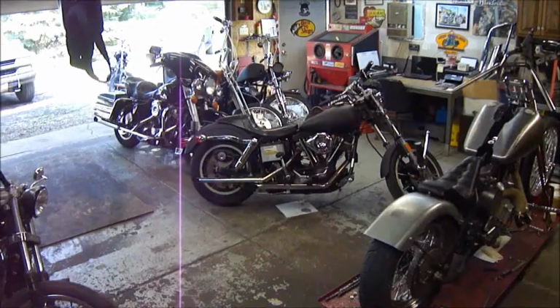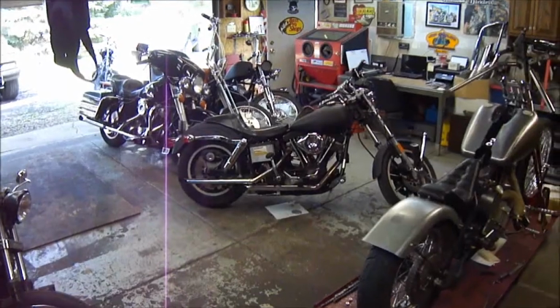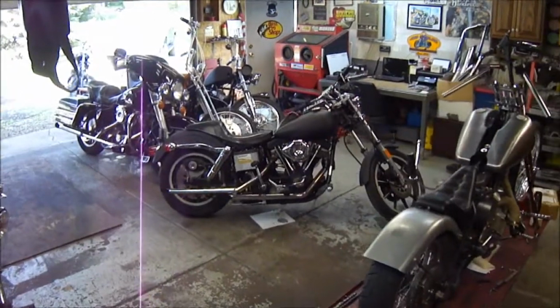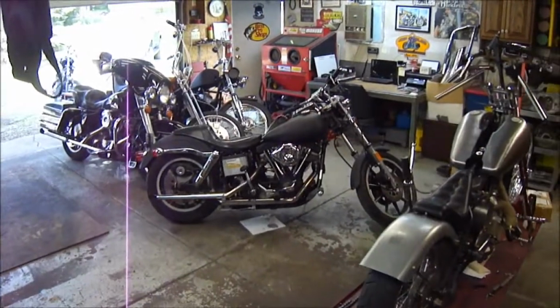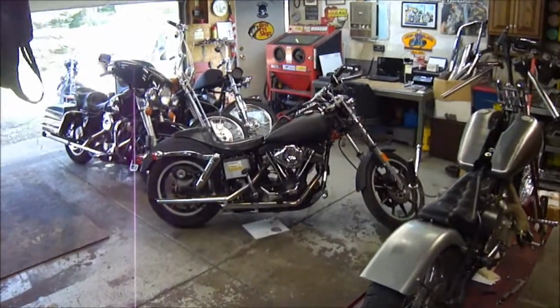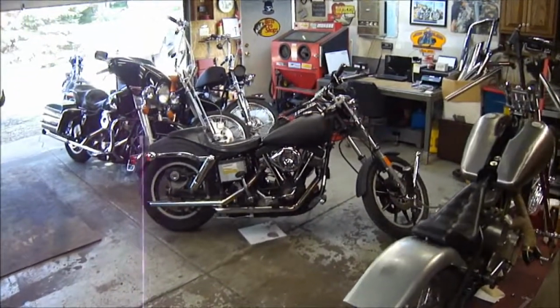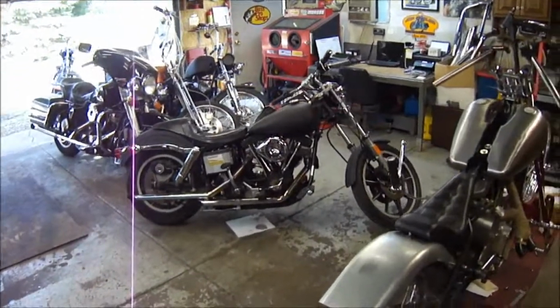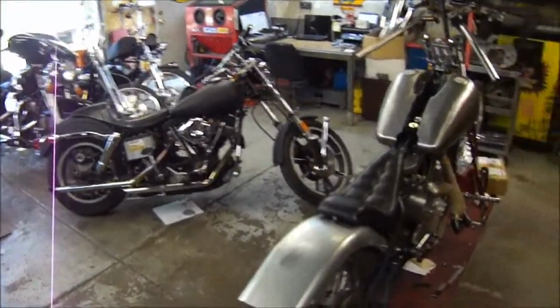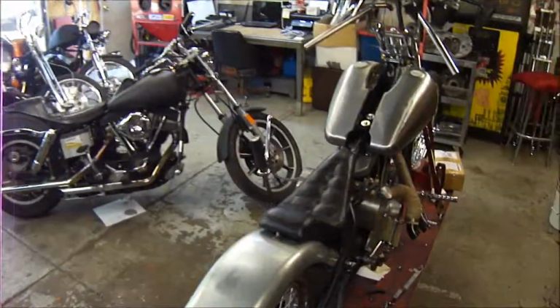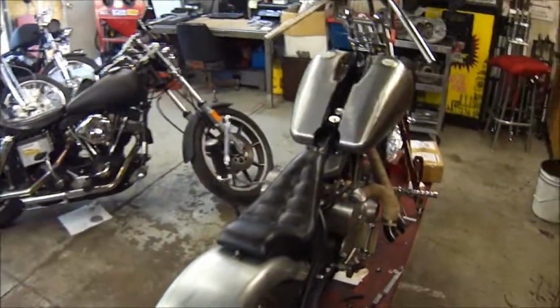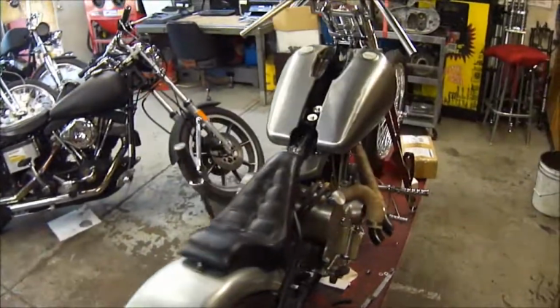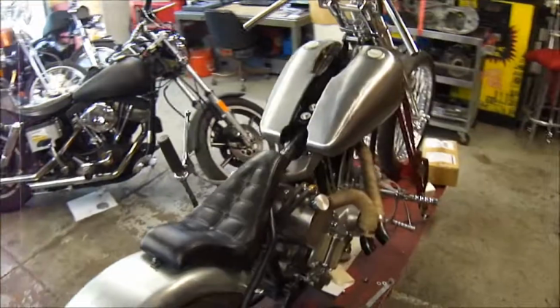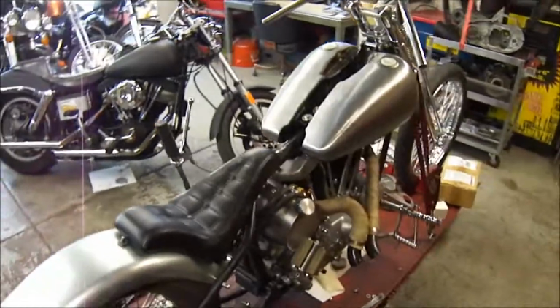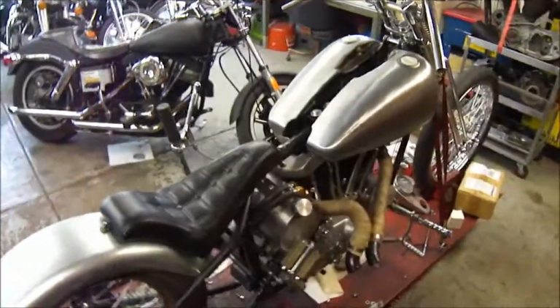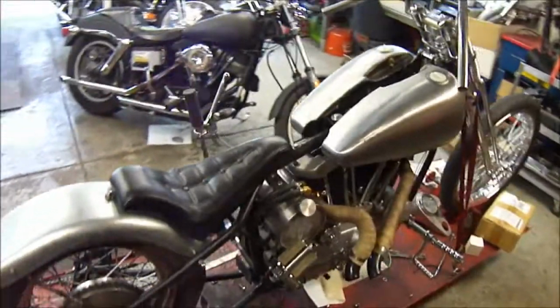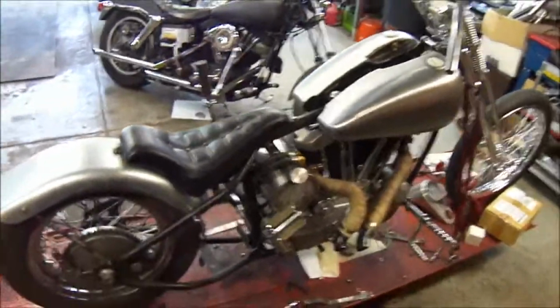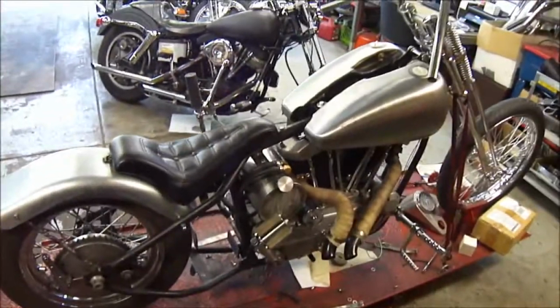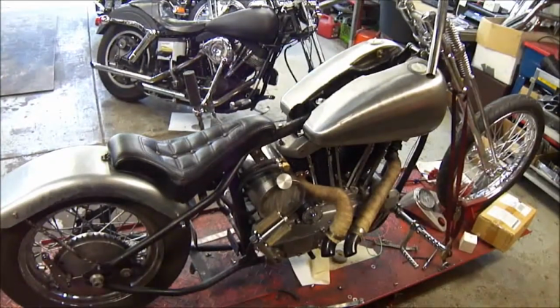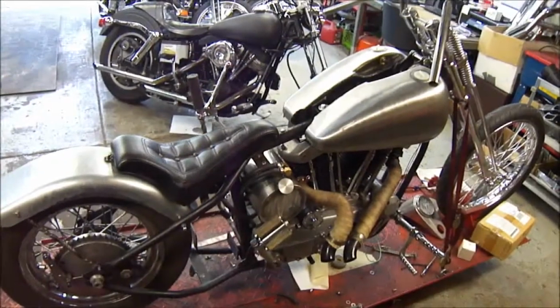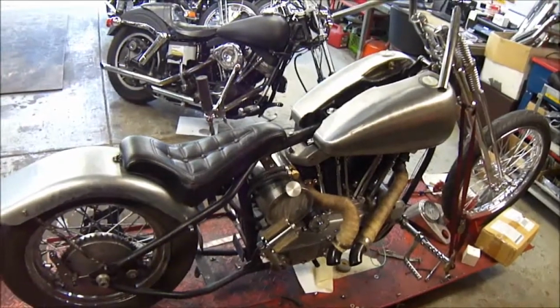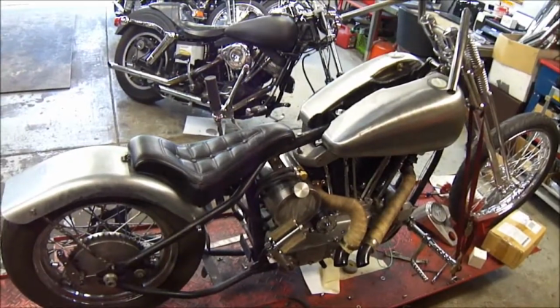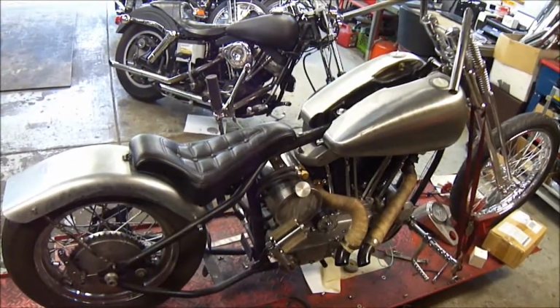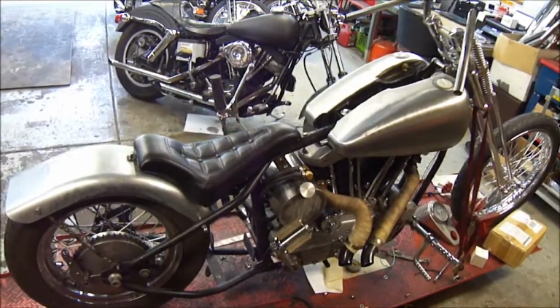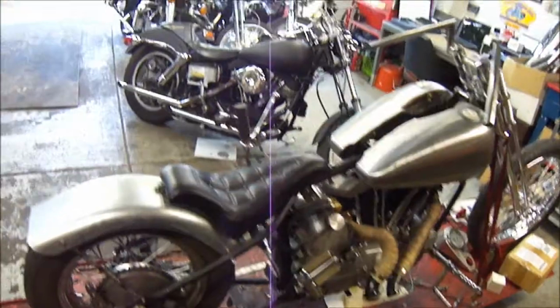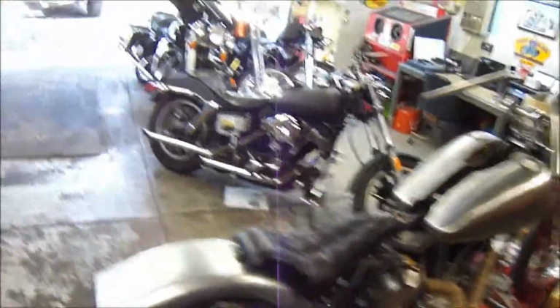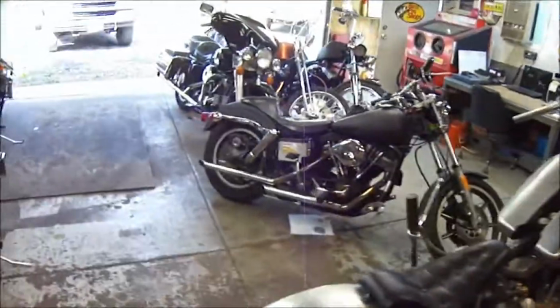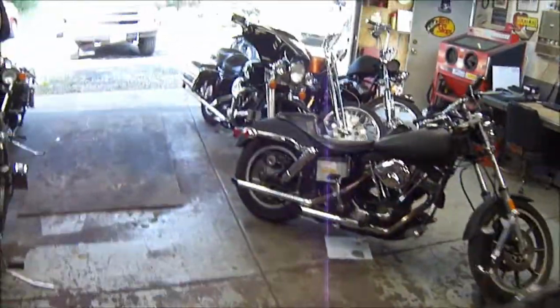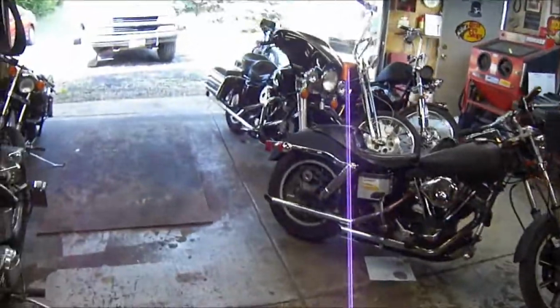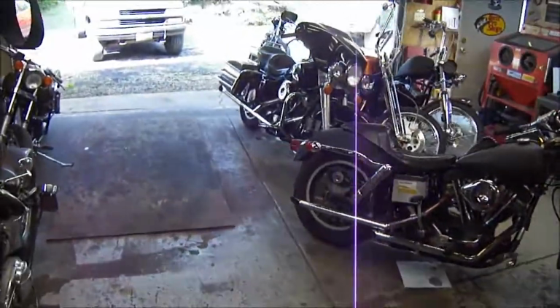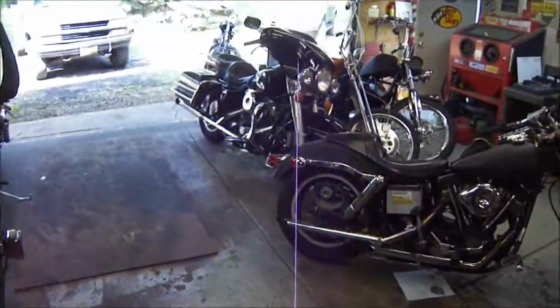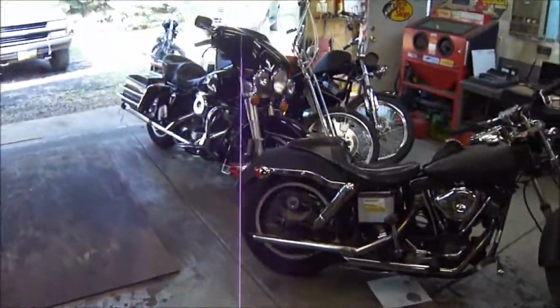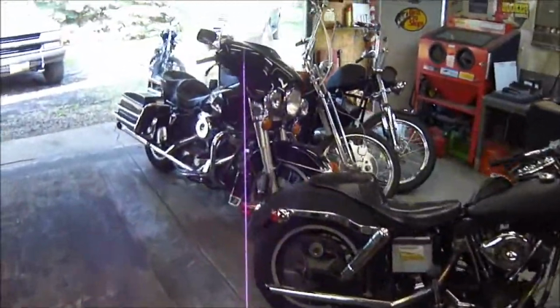Hey, how's it going guys? Working on all my projects, and this one in particular, I'm about ready to try to start it up, but I'm needing a carburetor, so I think I'm going to rob one off my other bikes.